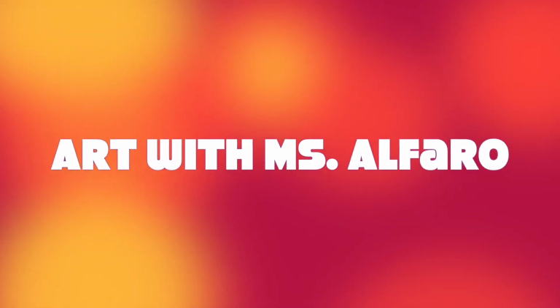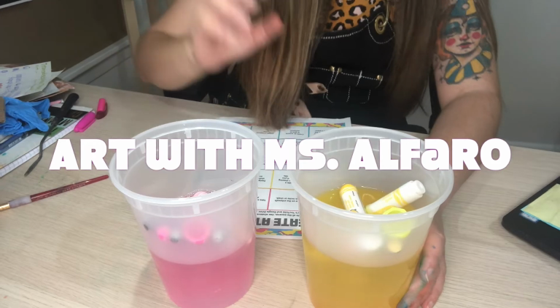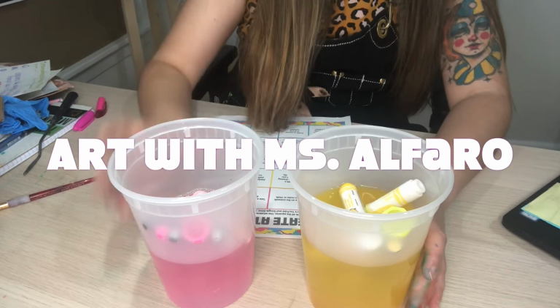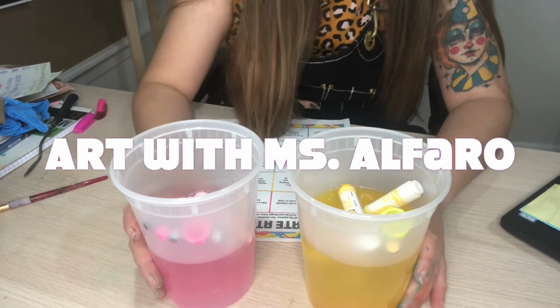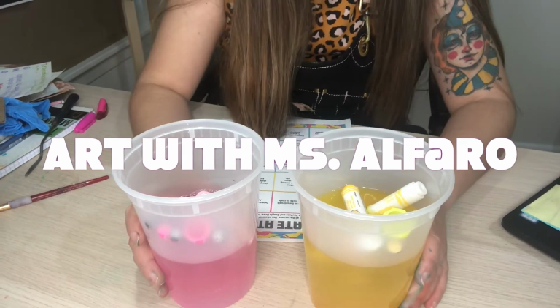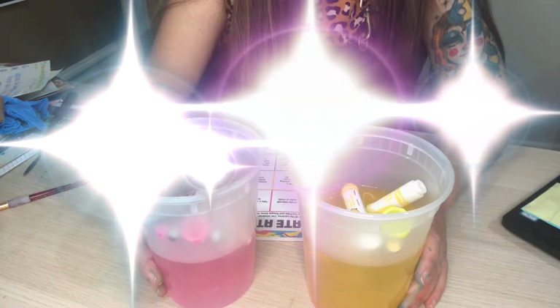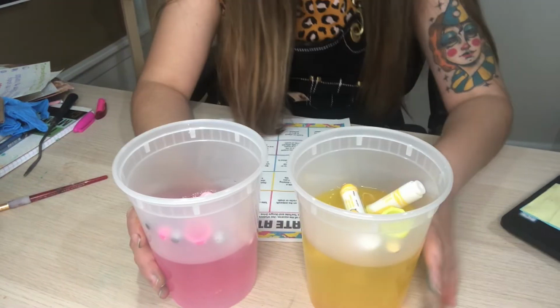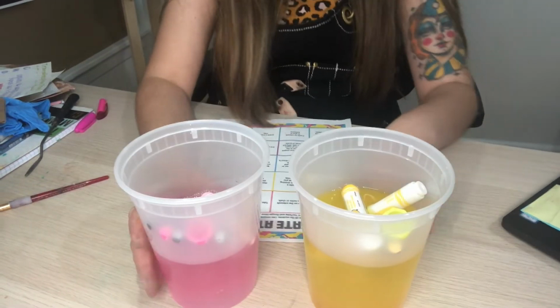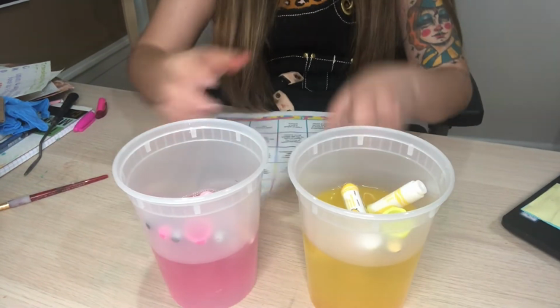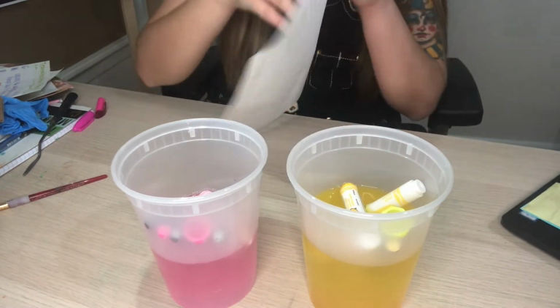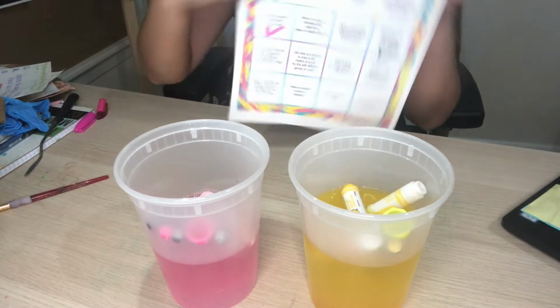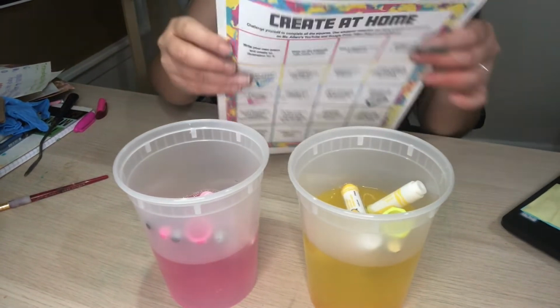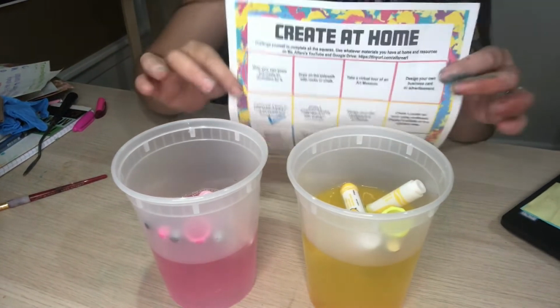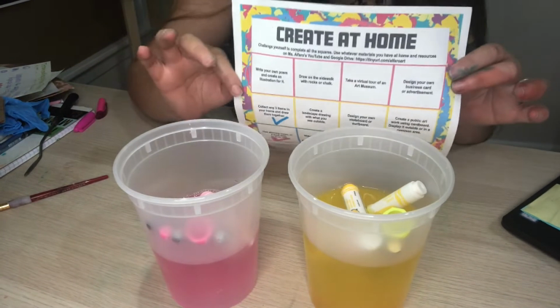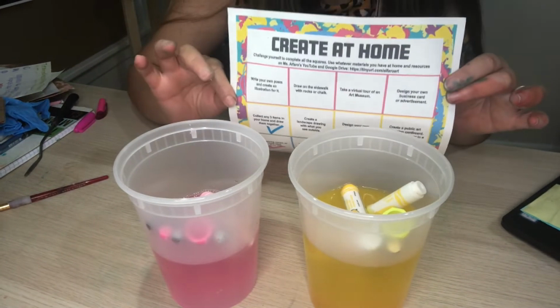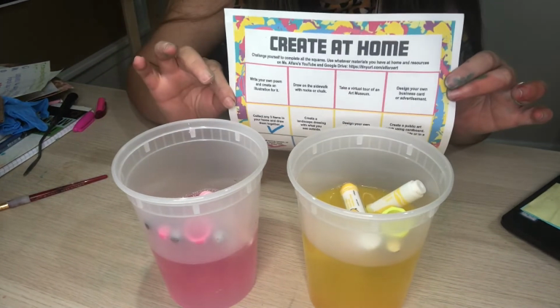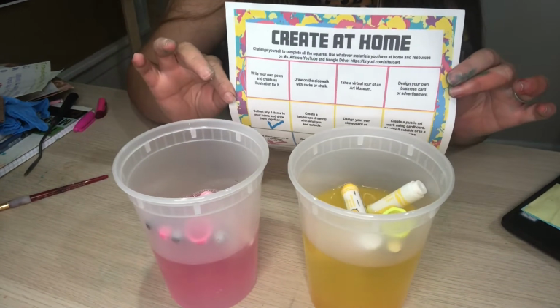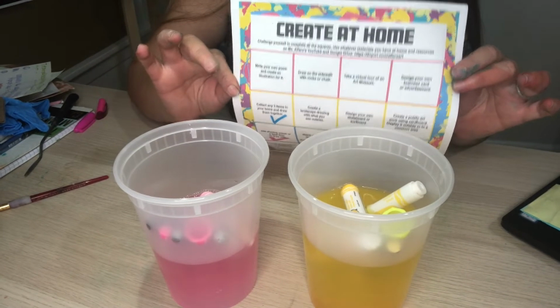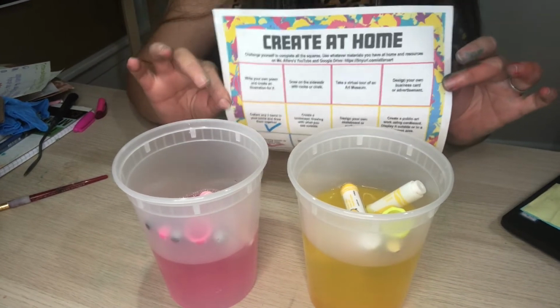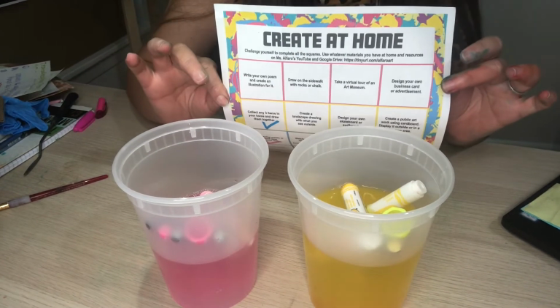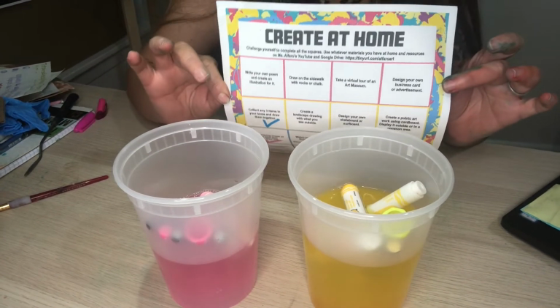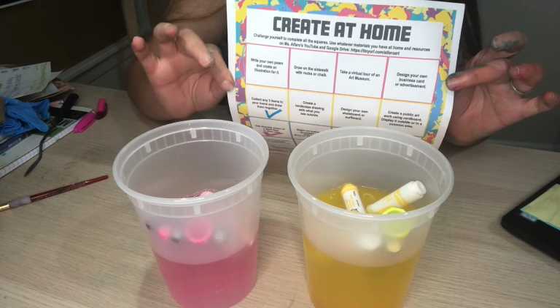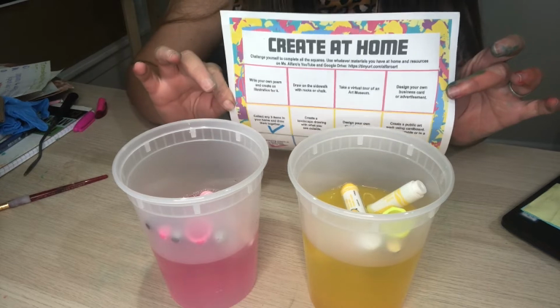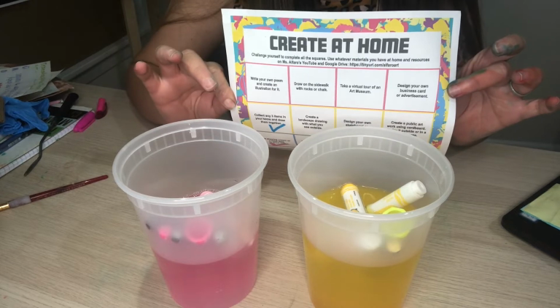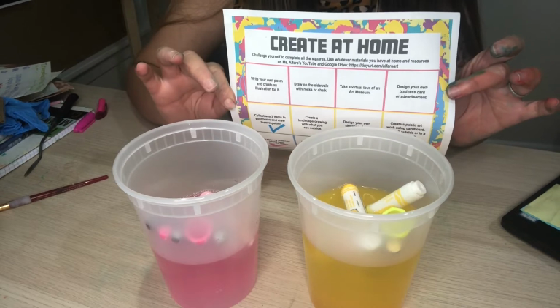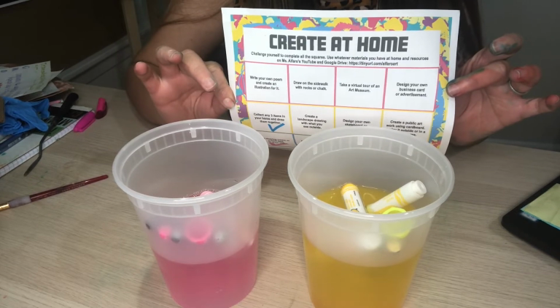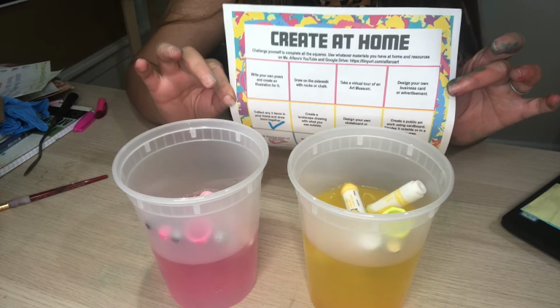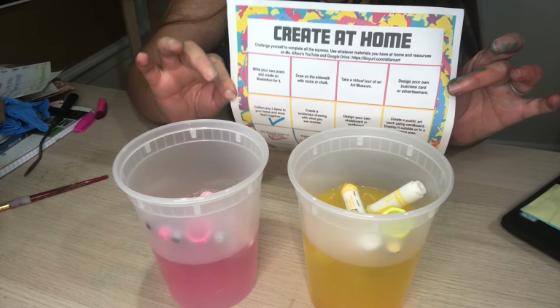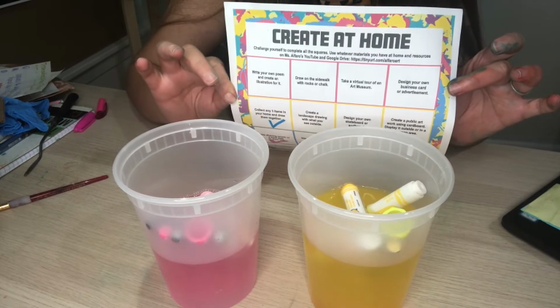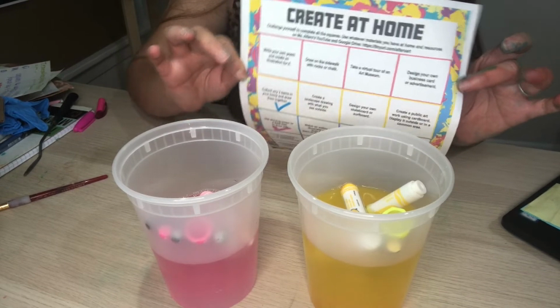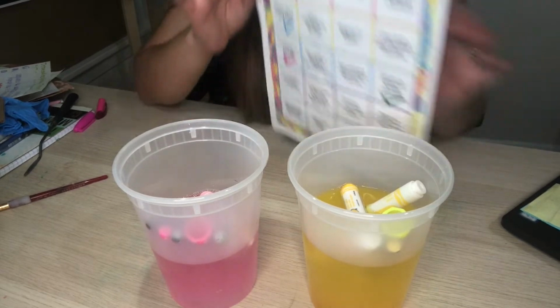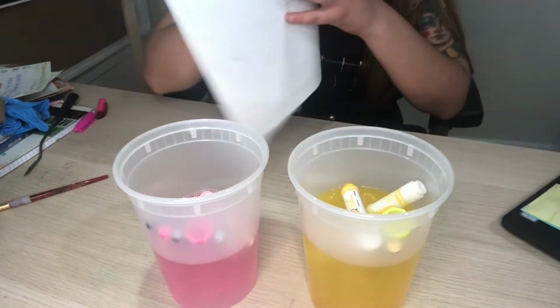Hello boys and girls, it's Miss Alfoto here, and today we're going to be exploring our created home worksheet, which is a choice menu that you can find in a previous video or inside of our Google Classroom.